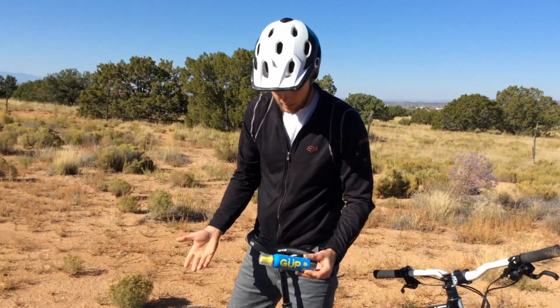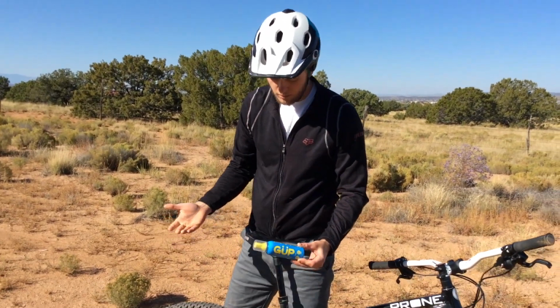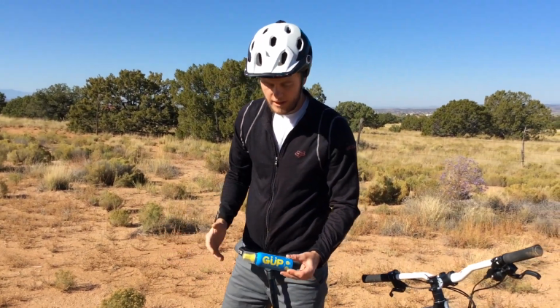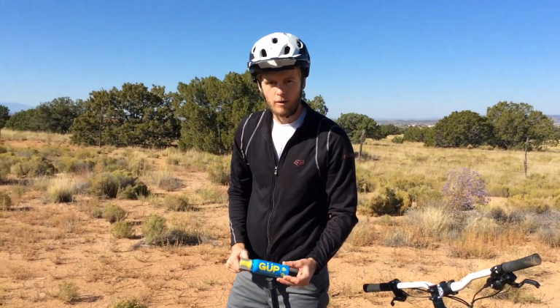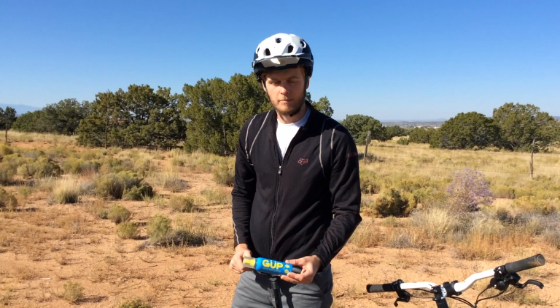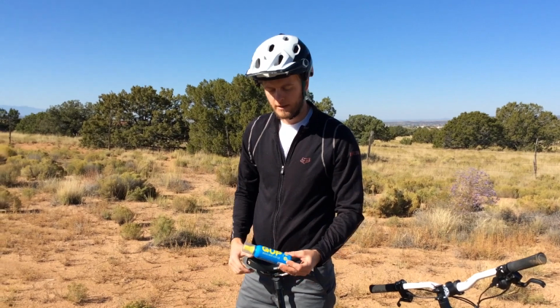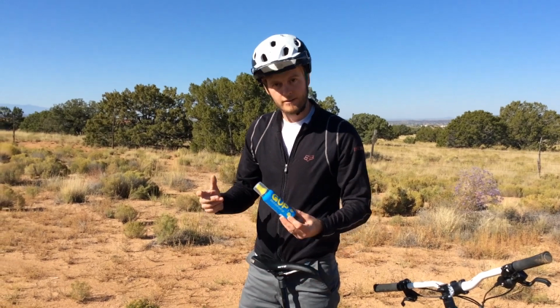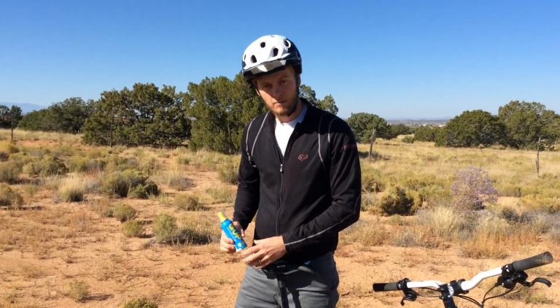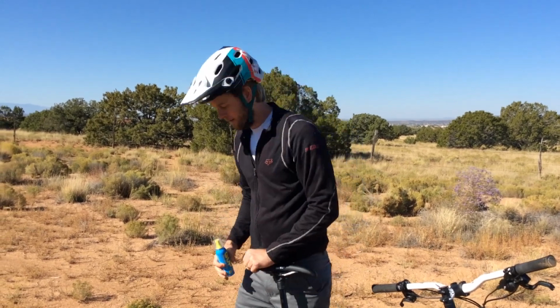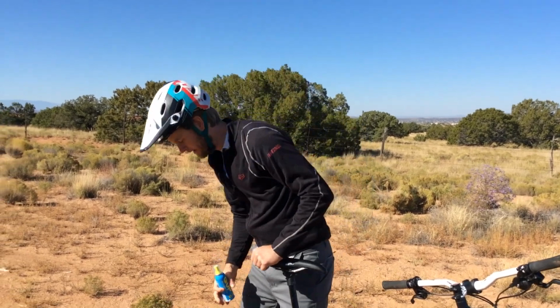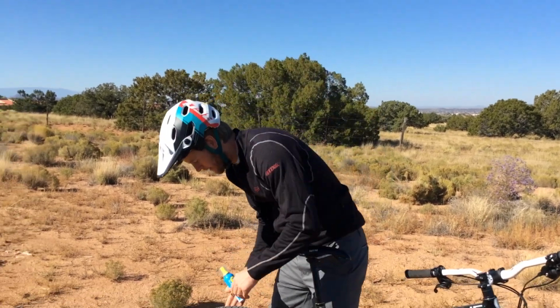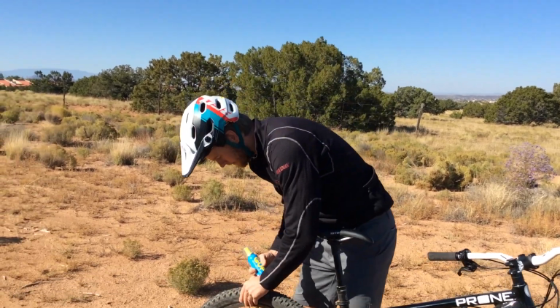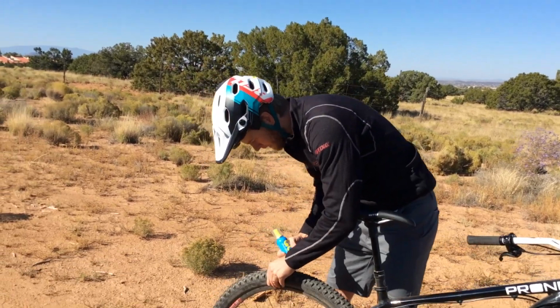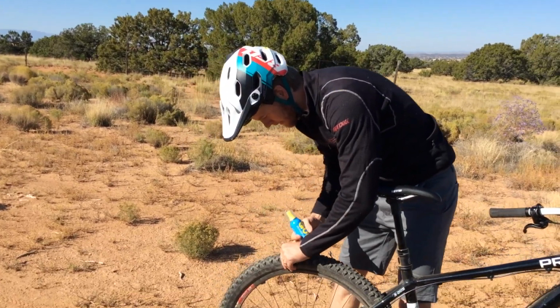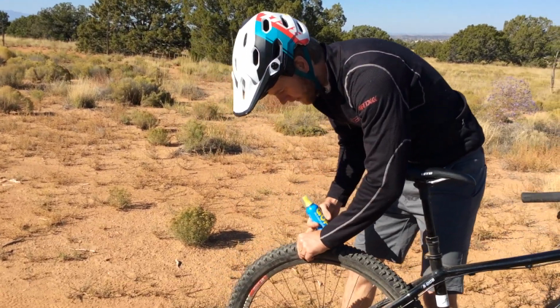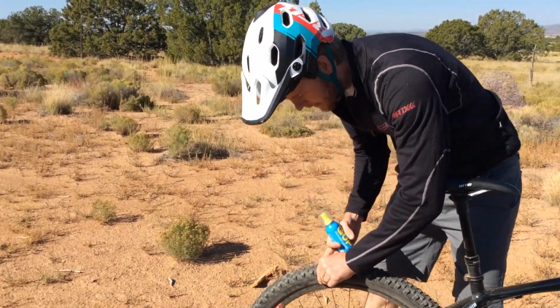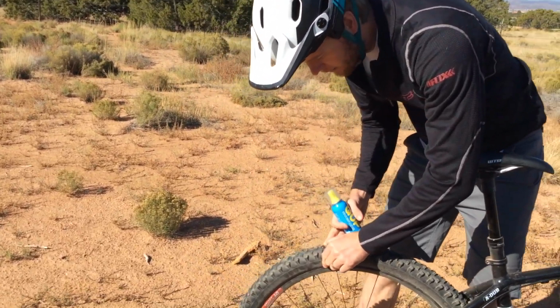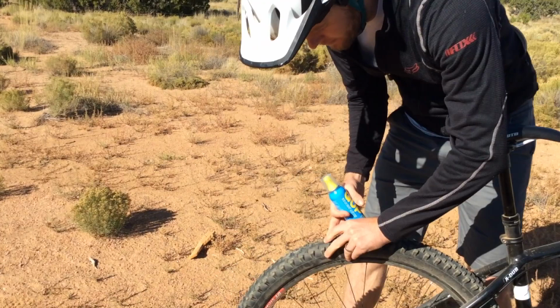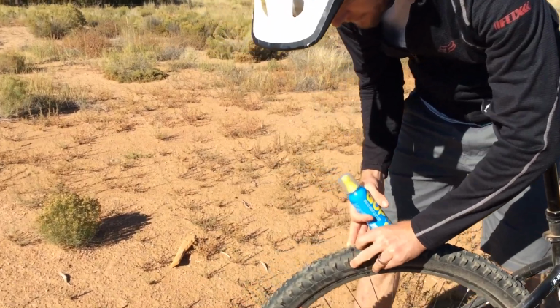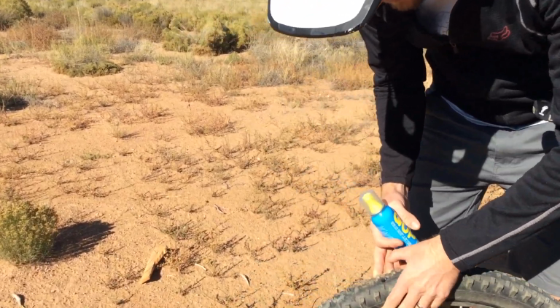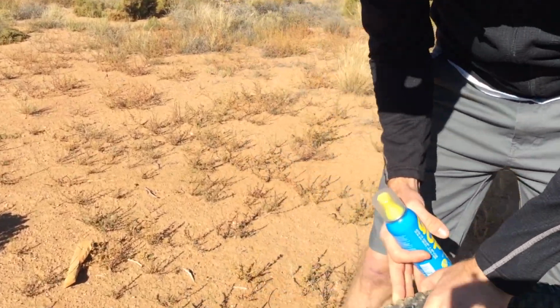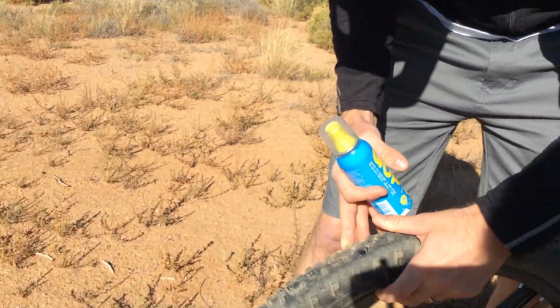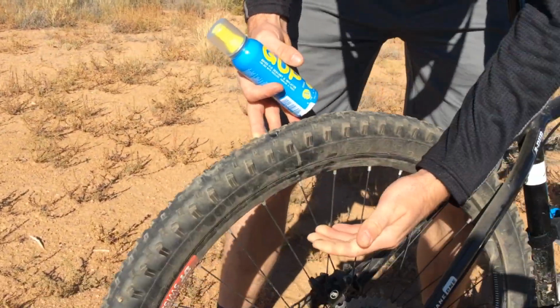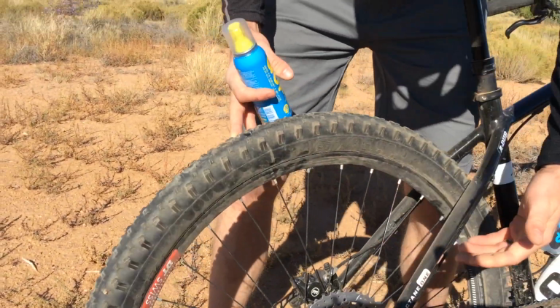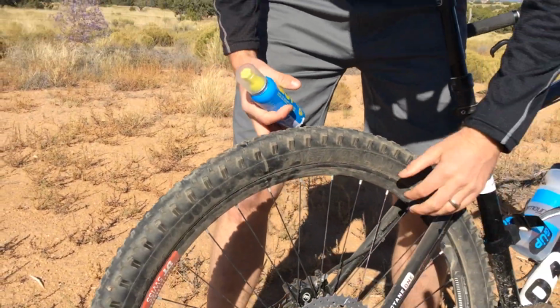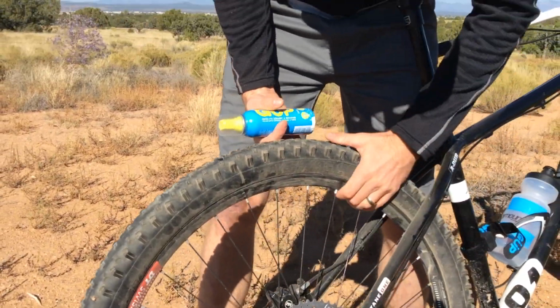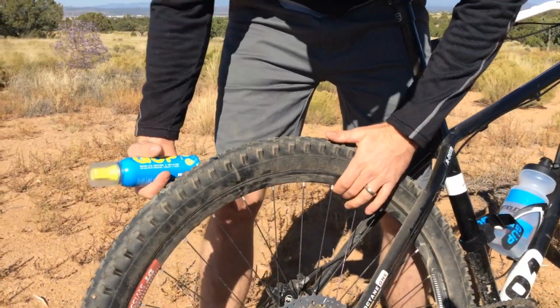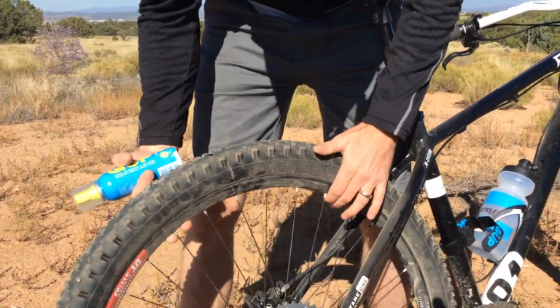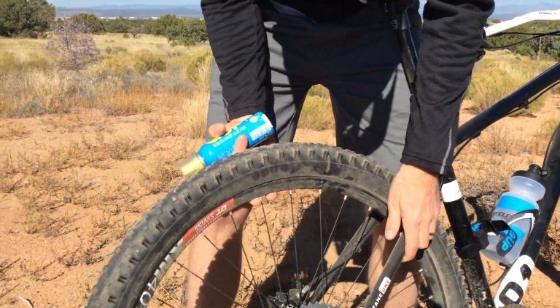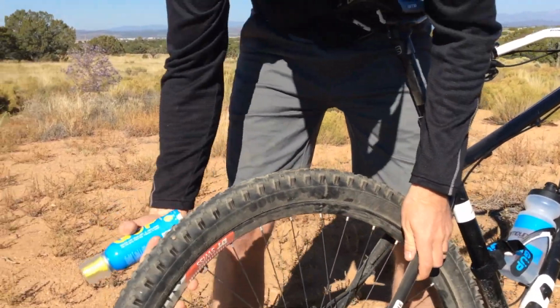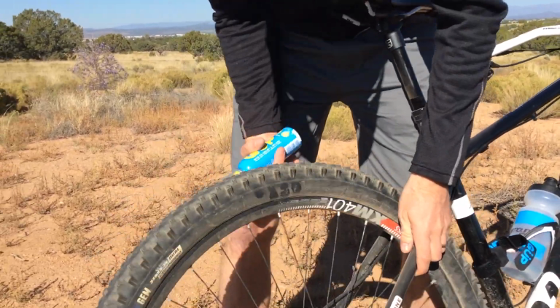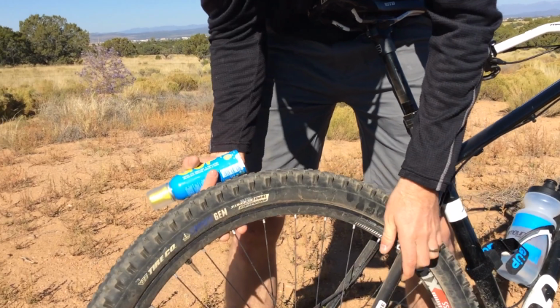I didn't bring a tube with me today or a pump, so let's see how it works. It's still leaking air — looks like the sealant's not working. I'm going to go ahead and let the rest of the air out of the tire.